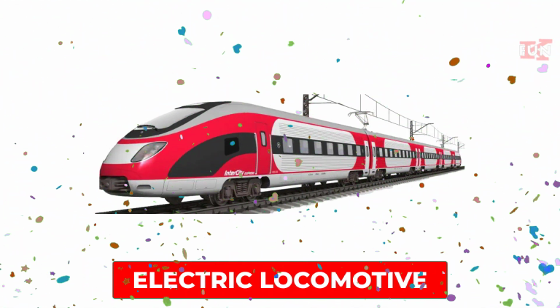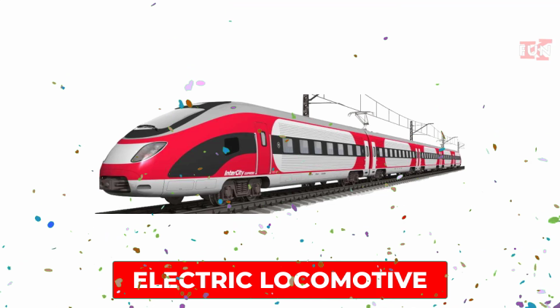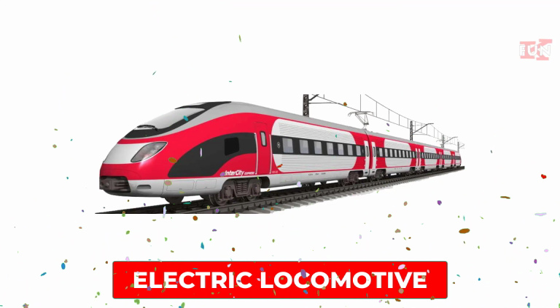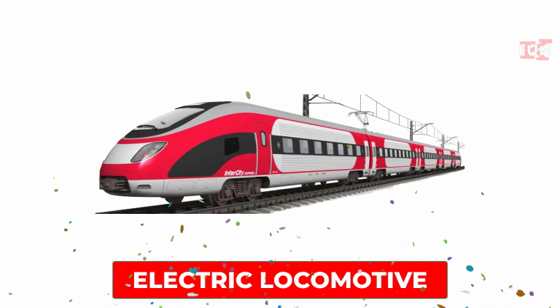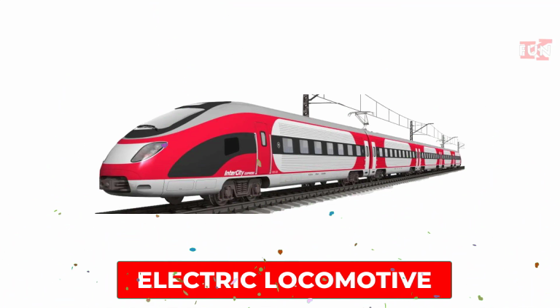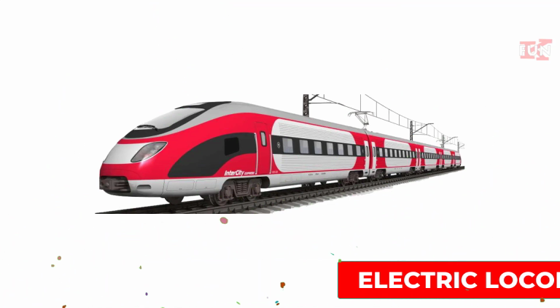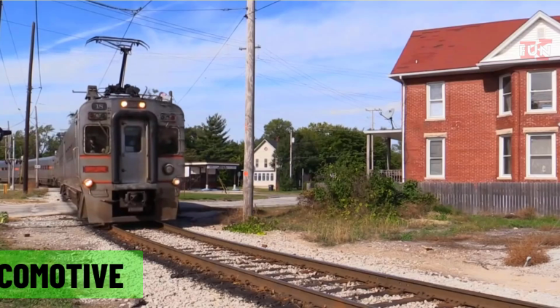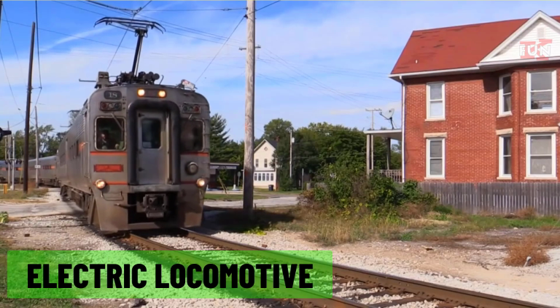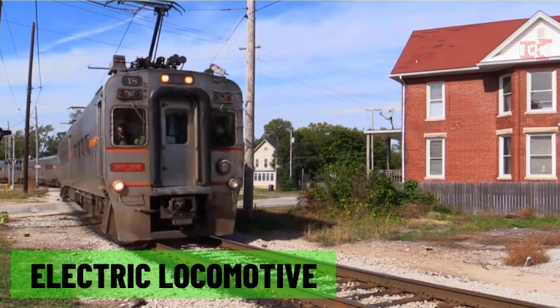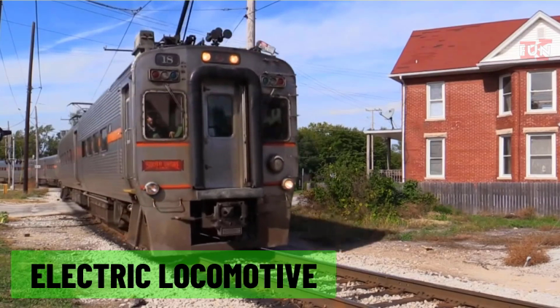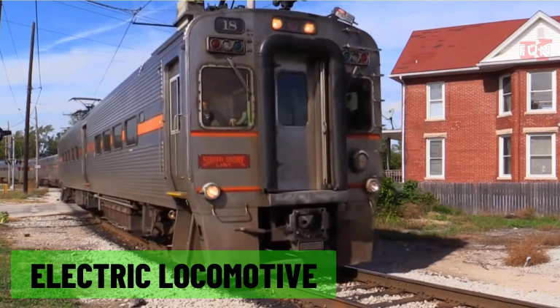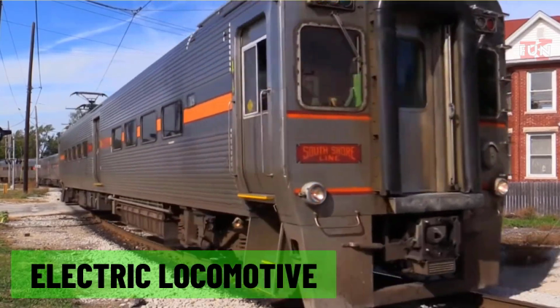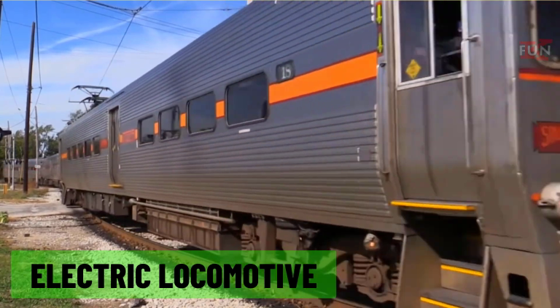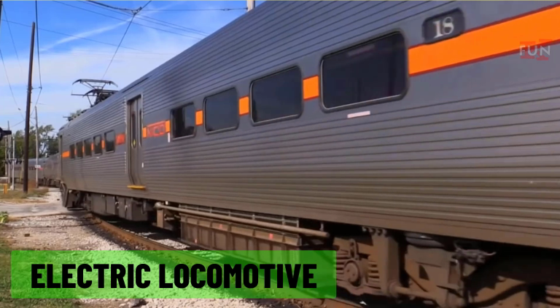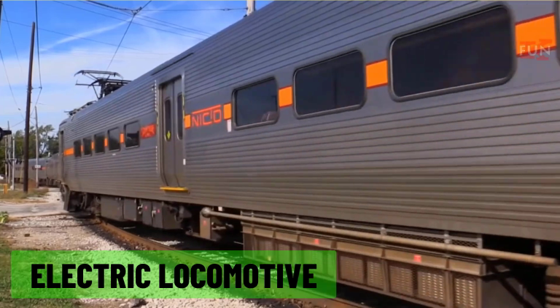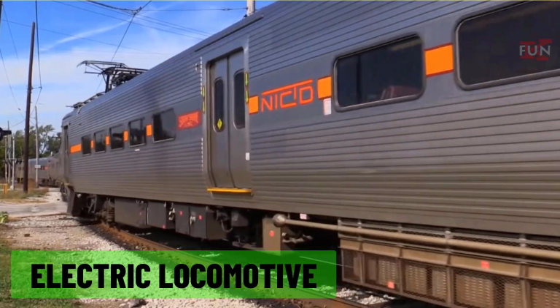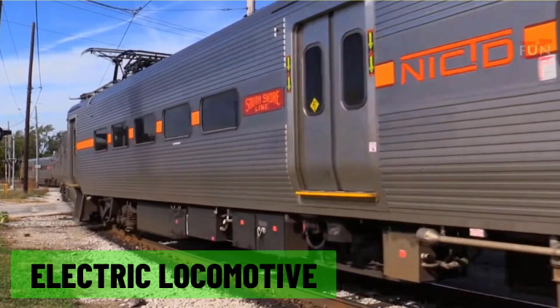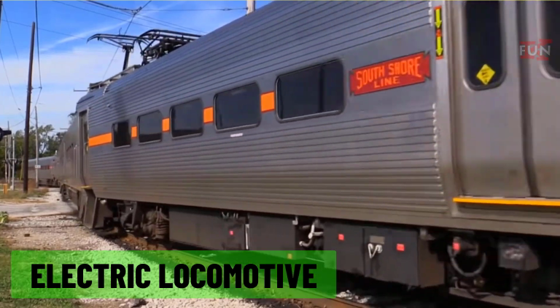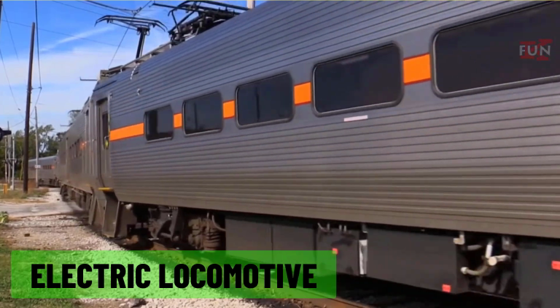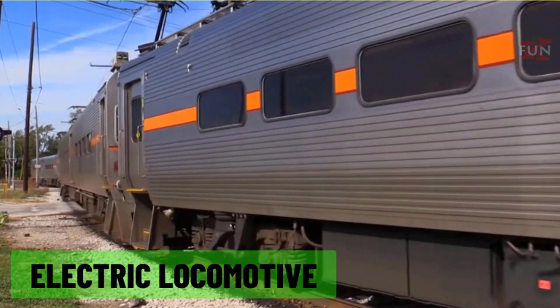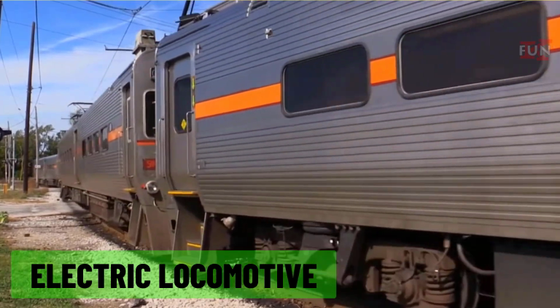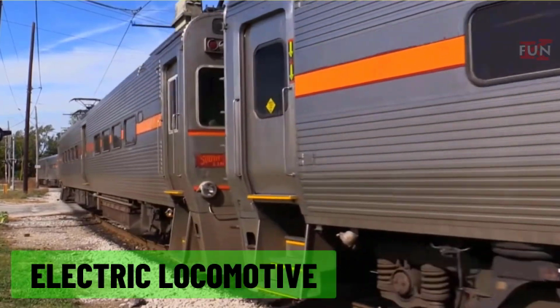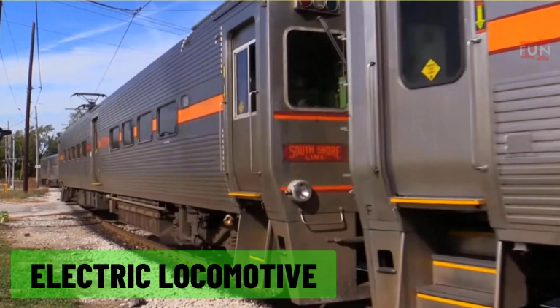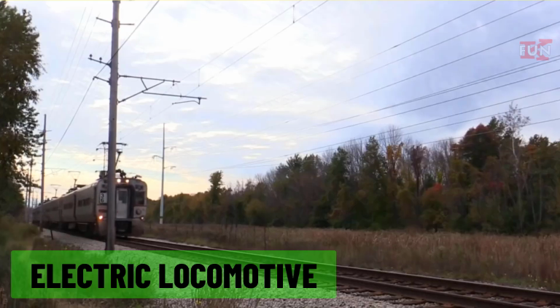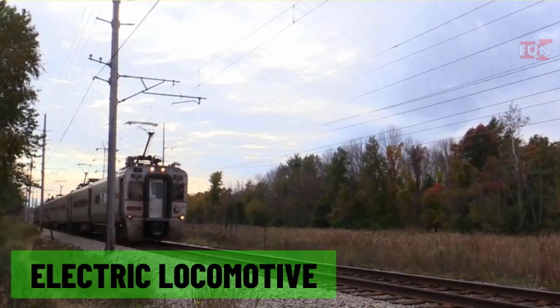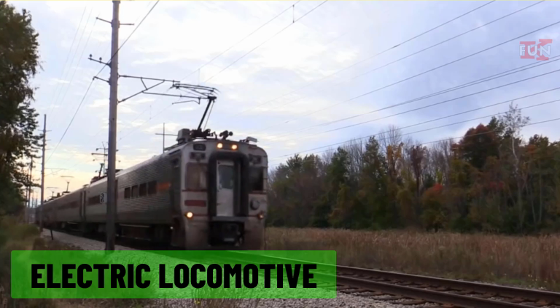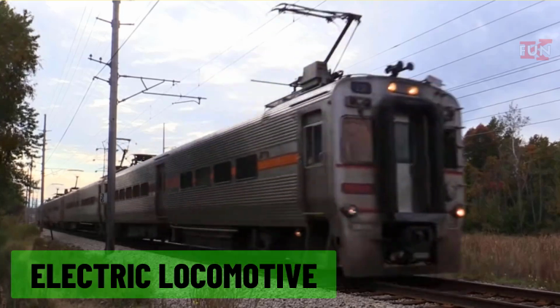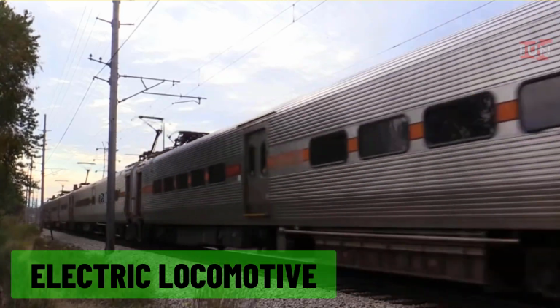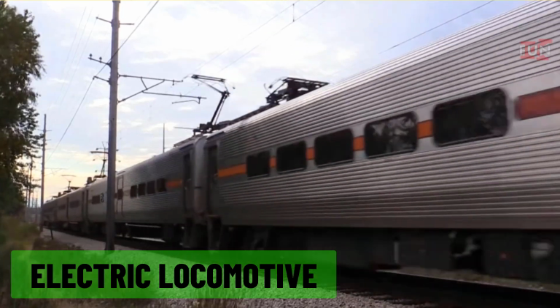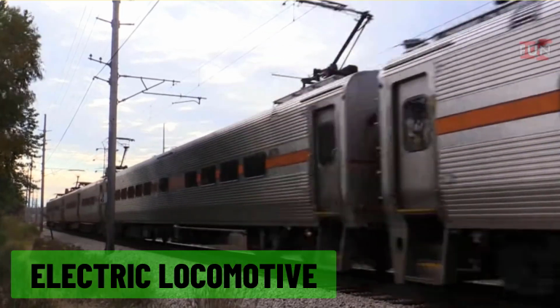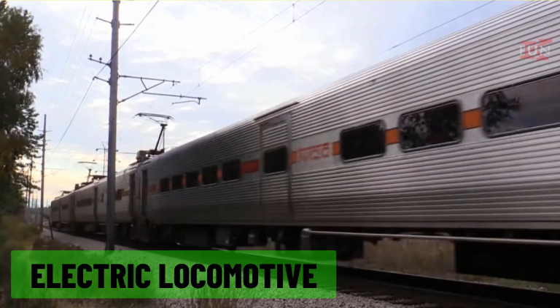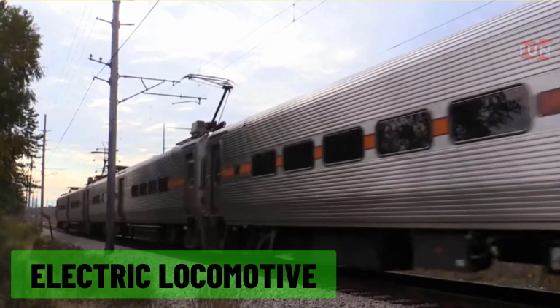Electric locomotive: a train powered by electricity from overhead wires or an electrified third rail, commonly used in modern rail networks.